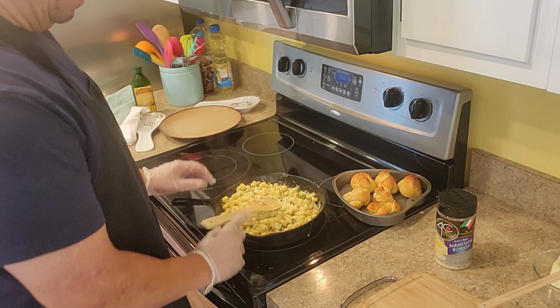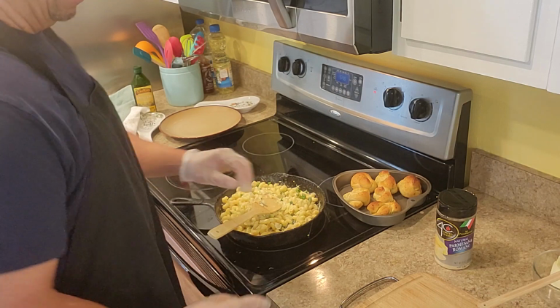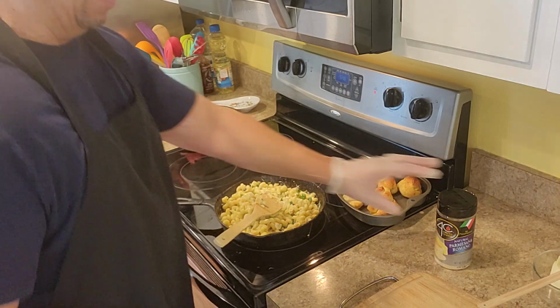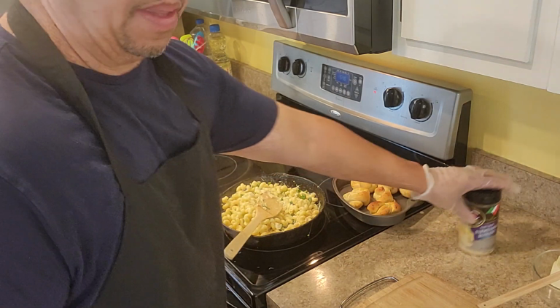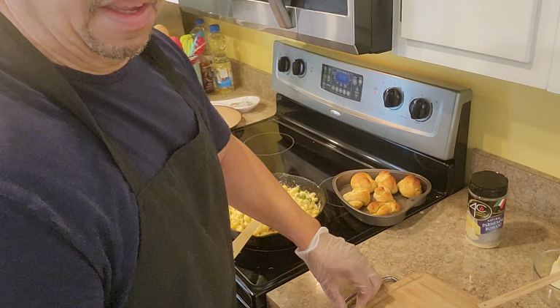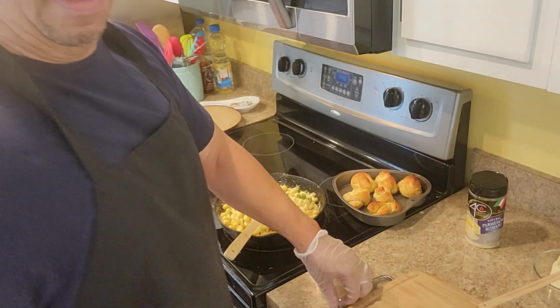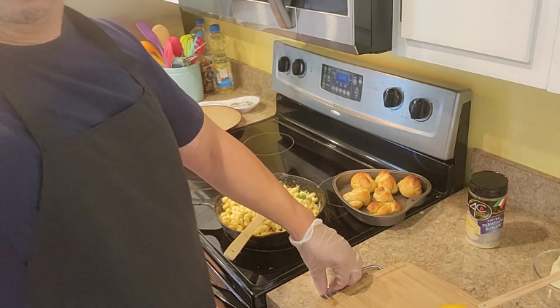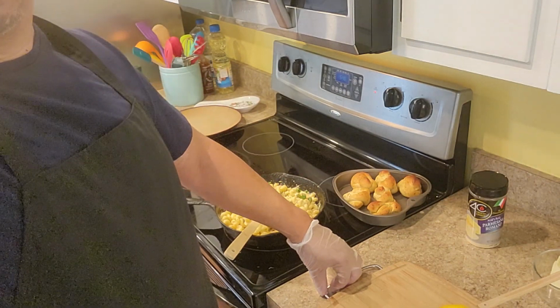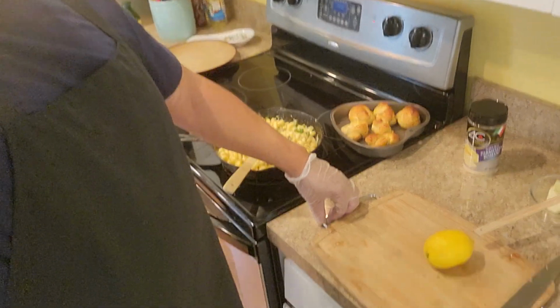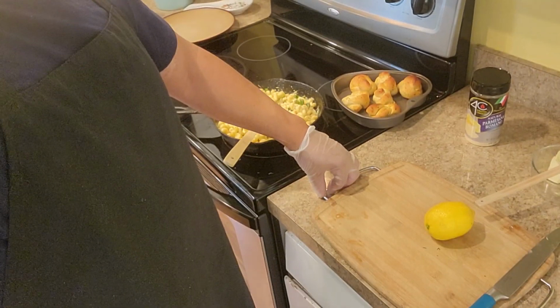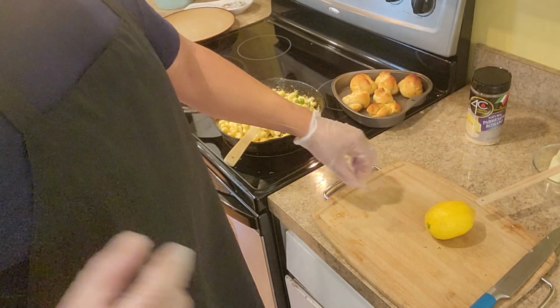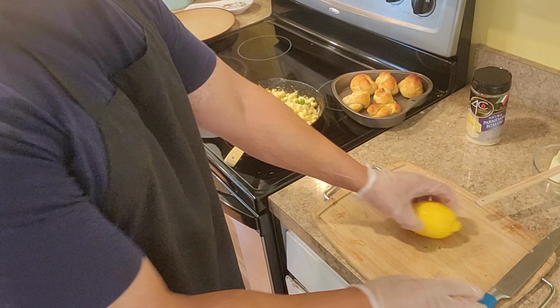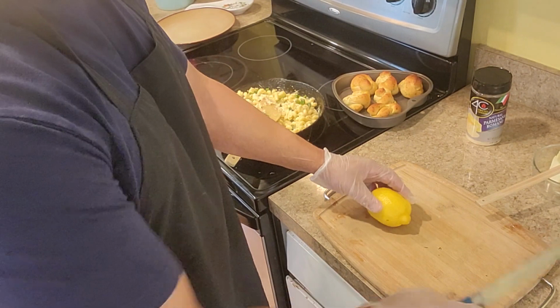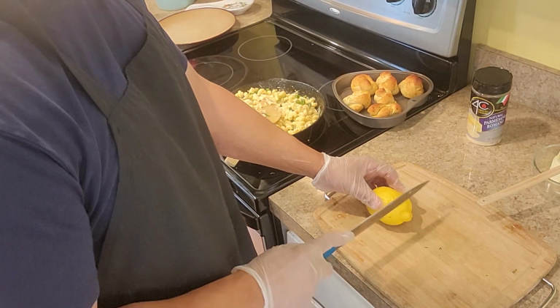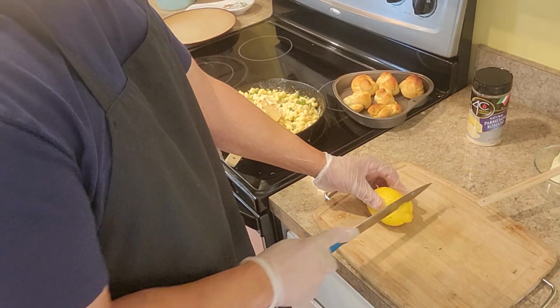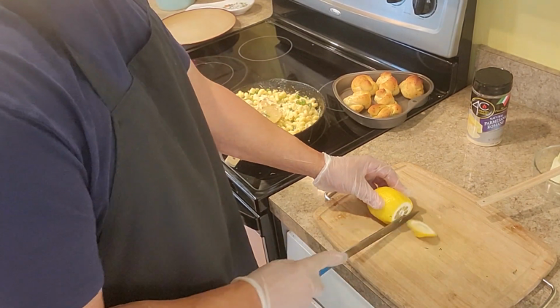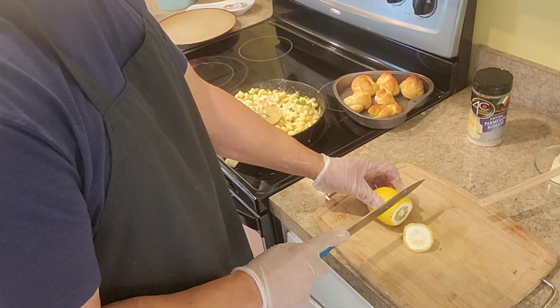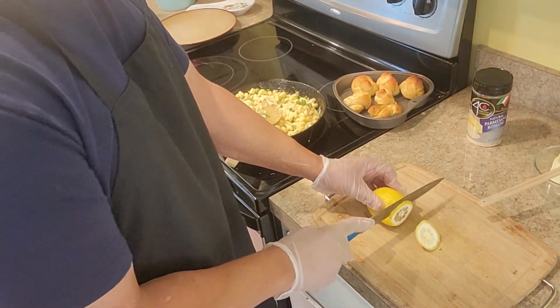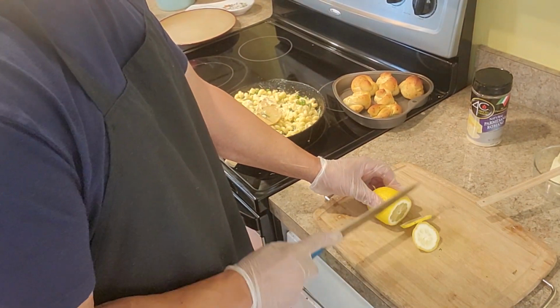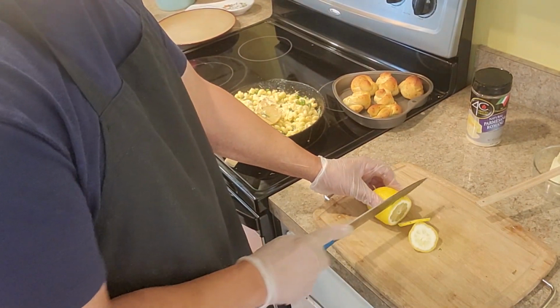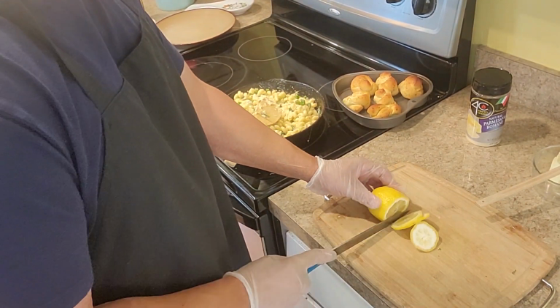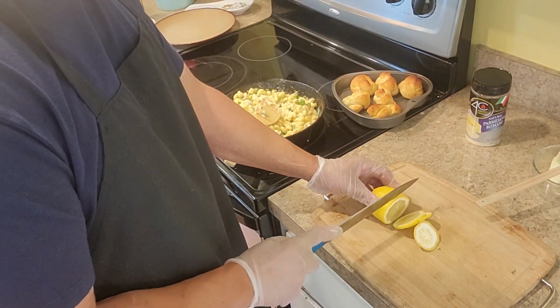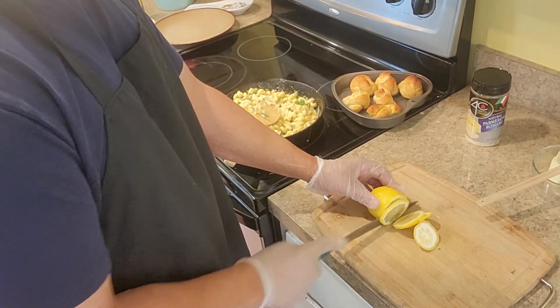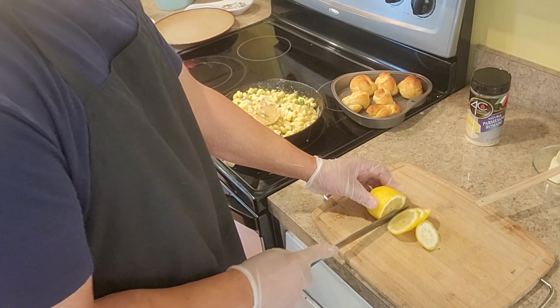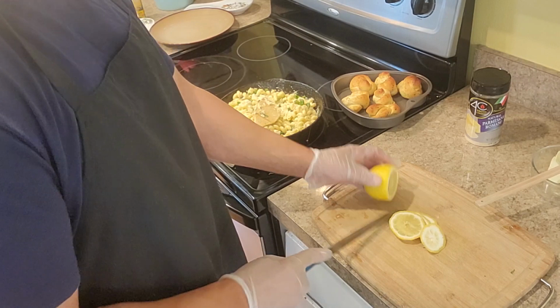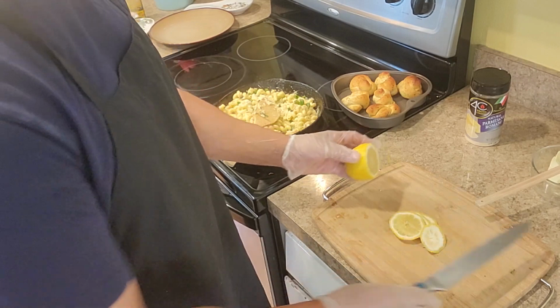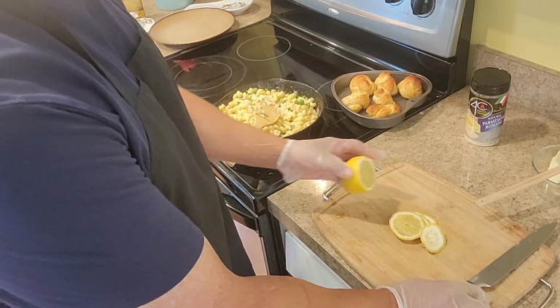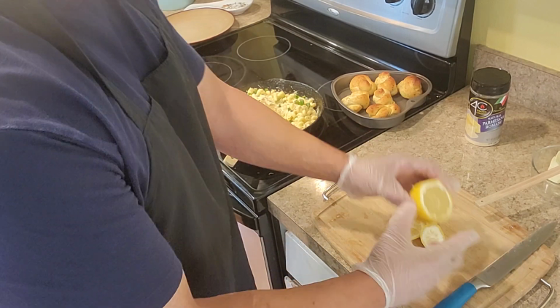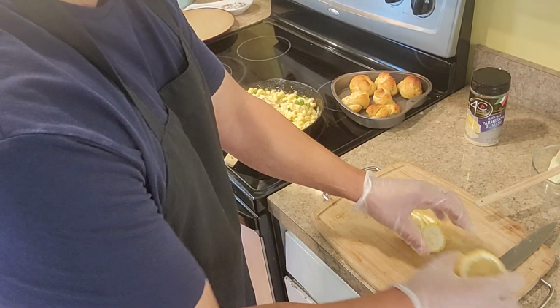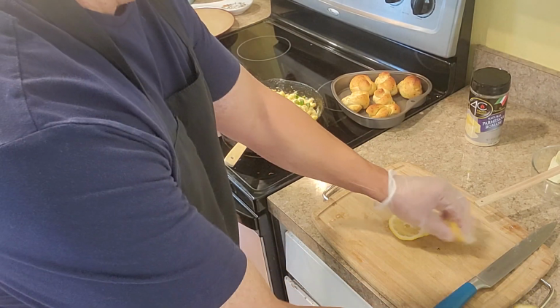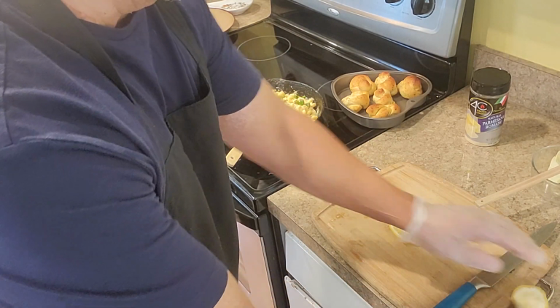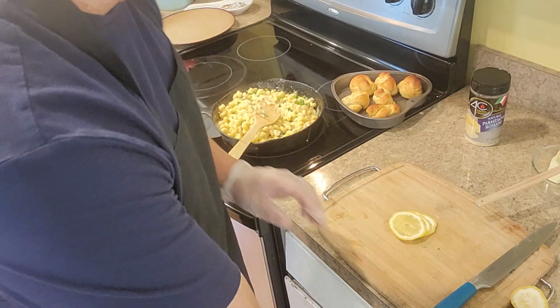I'm going to cut up a couple of slices of lemon for the garnish.